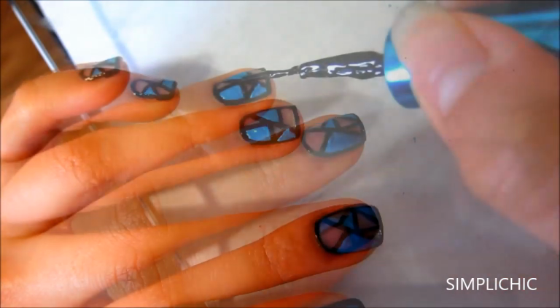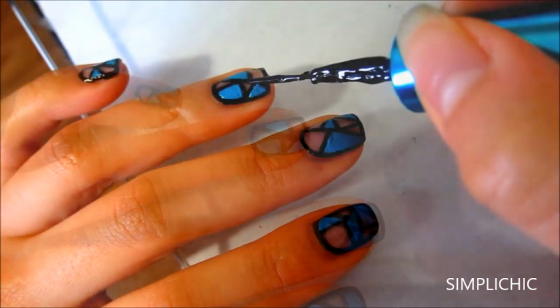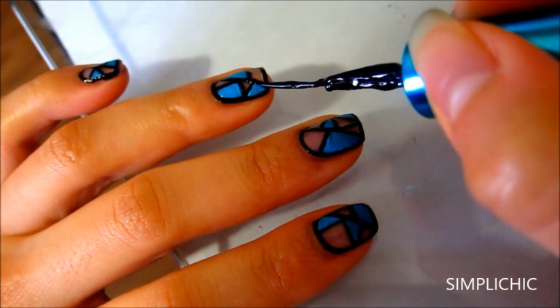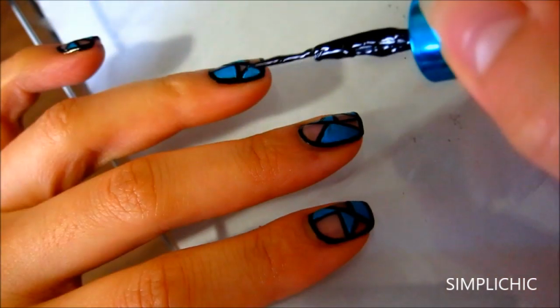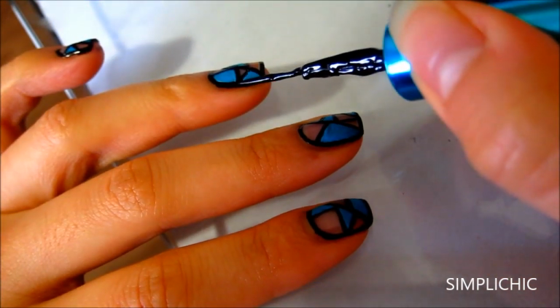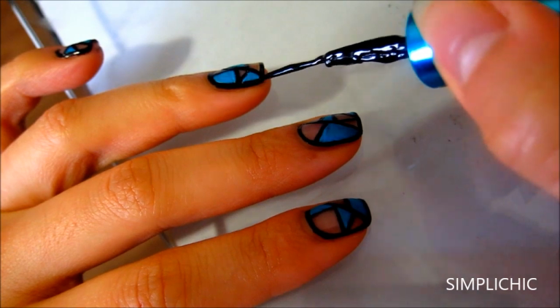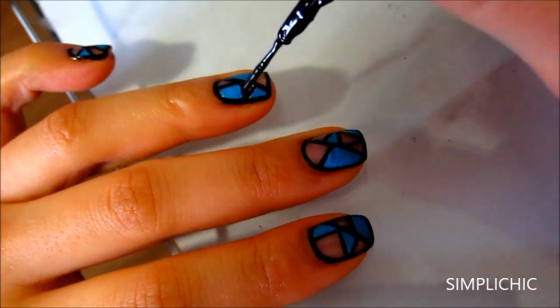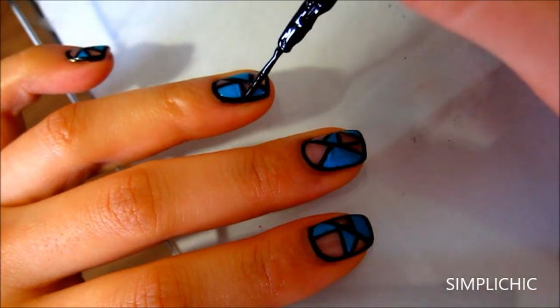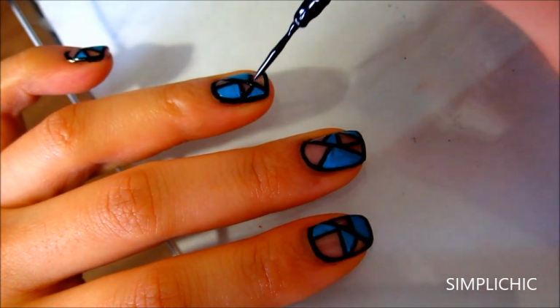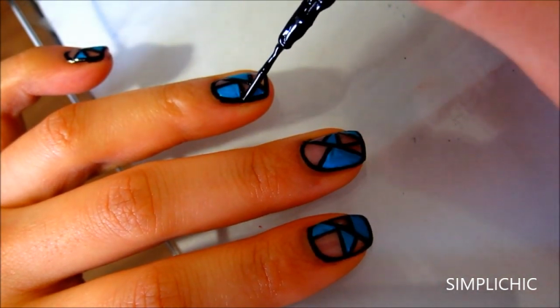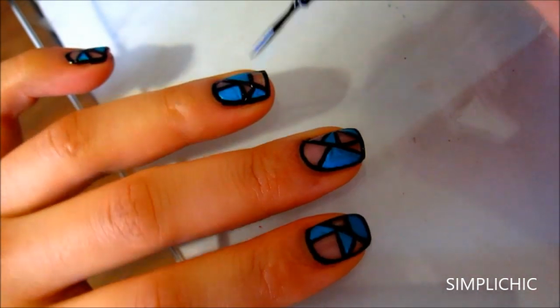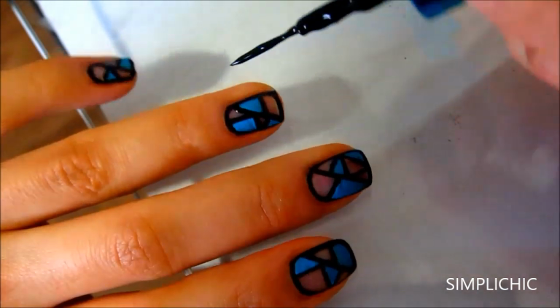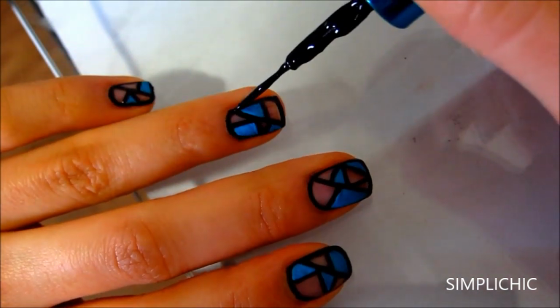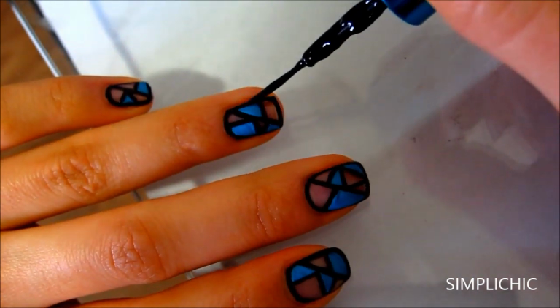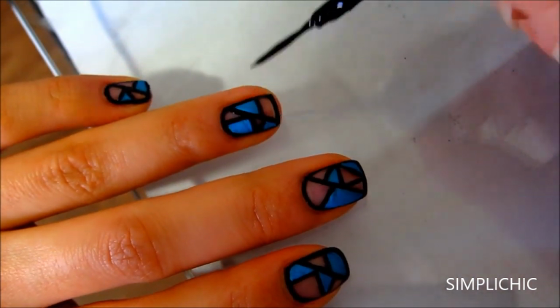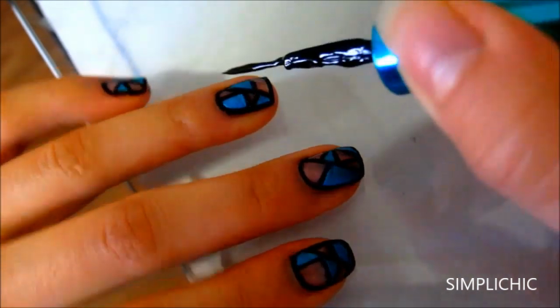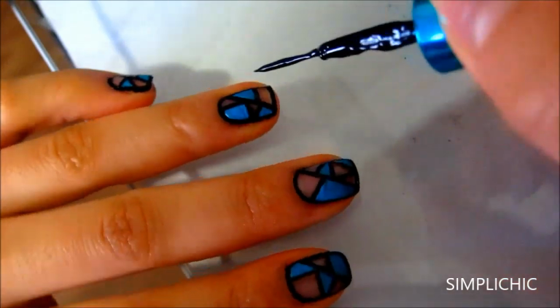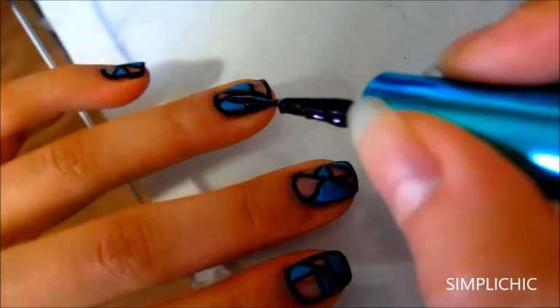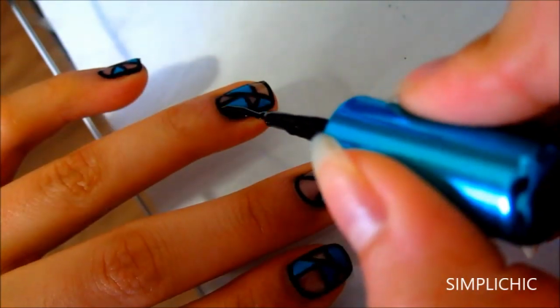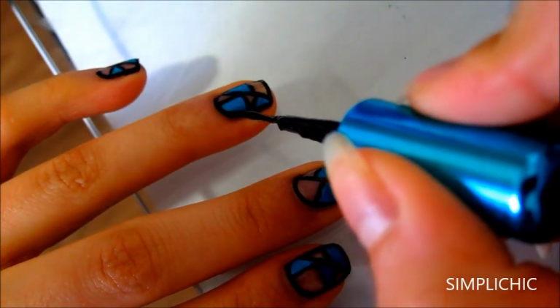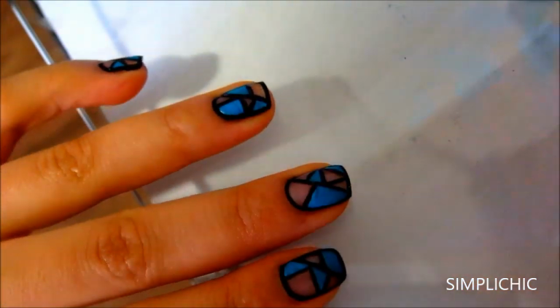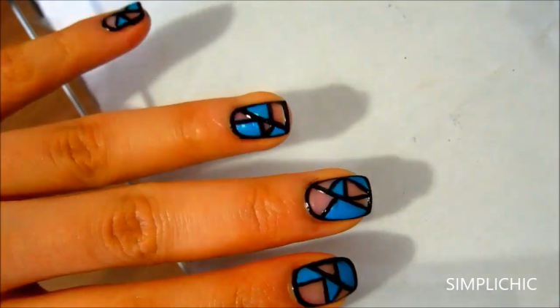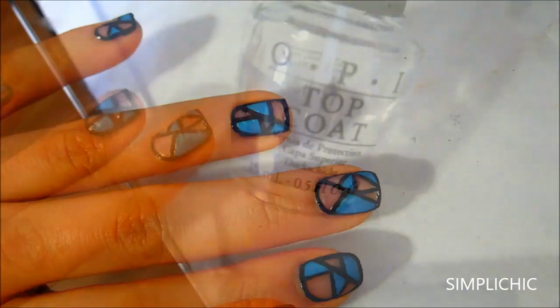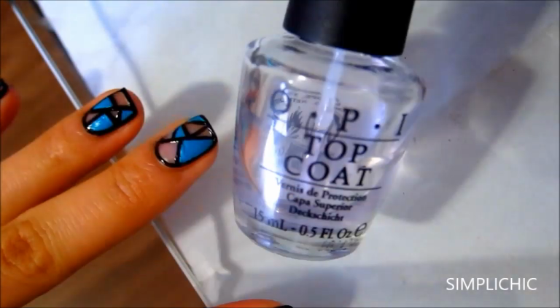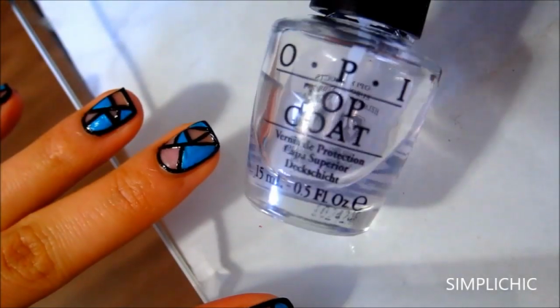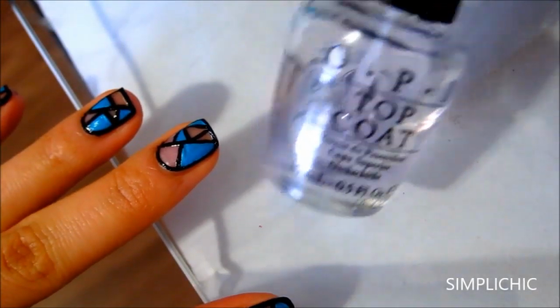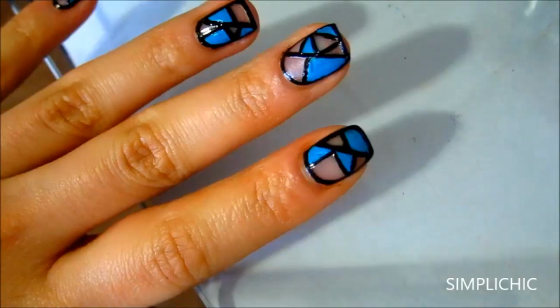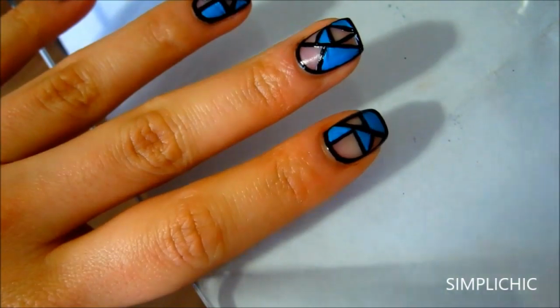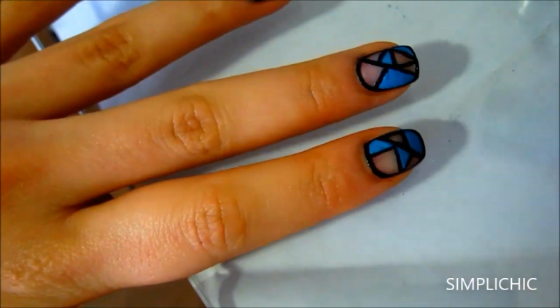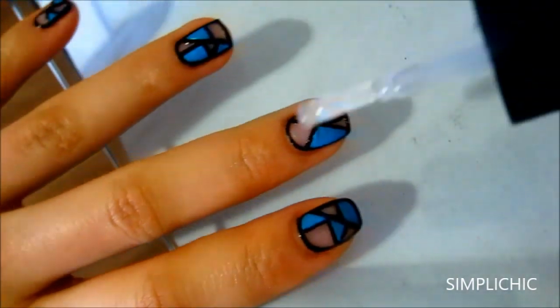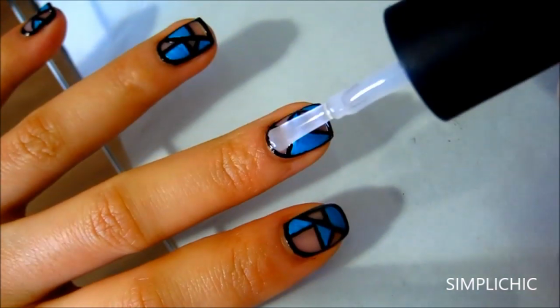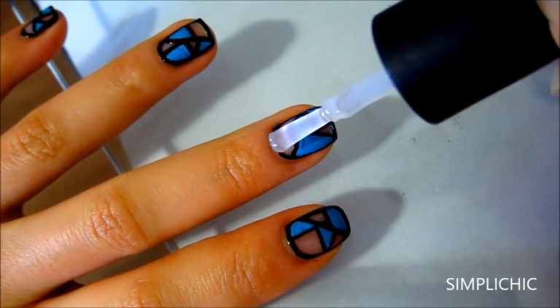Now with my black striping polish again, I'm just going to redefine those black lines. Lastly, apply your favorite top coat for that glossy finish and our nails are complete.